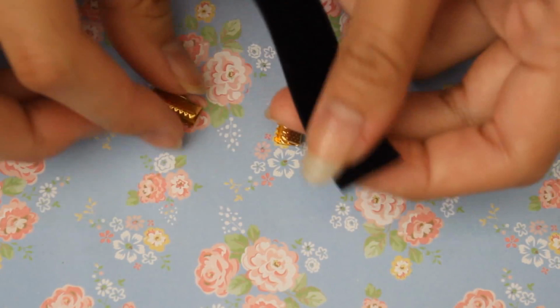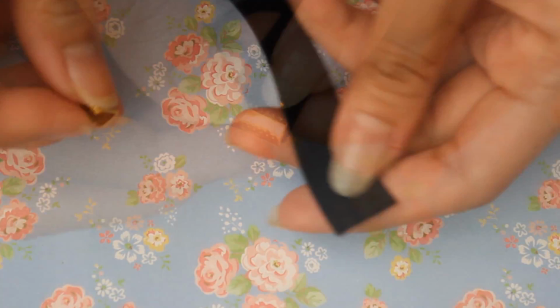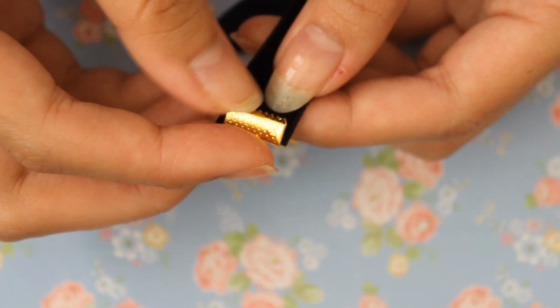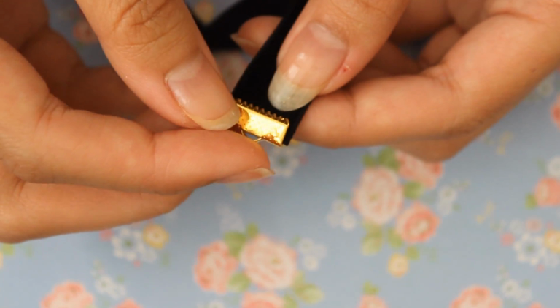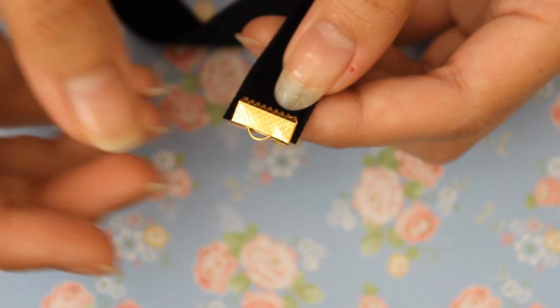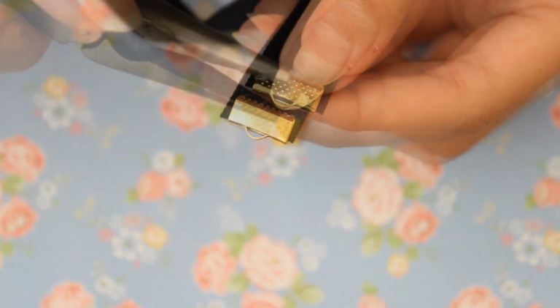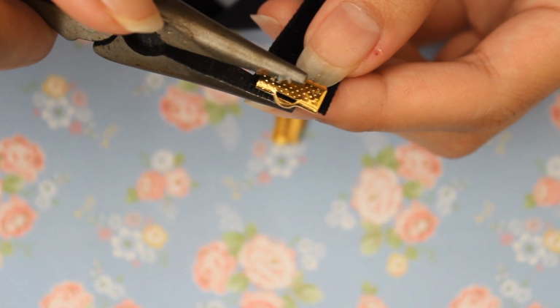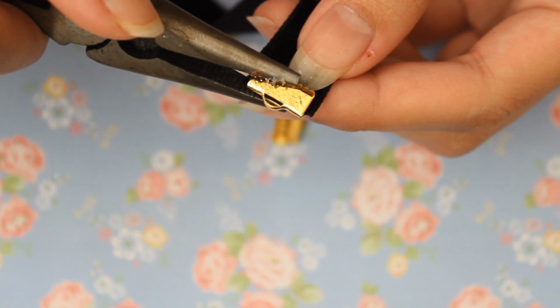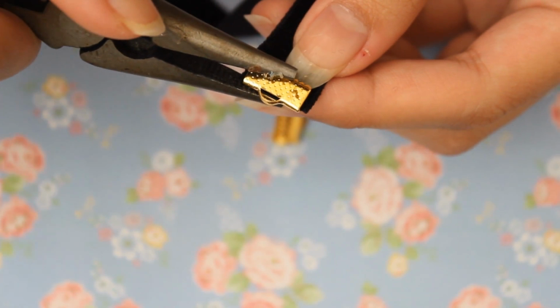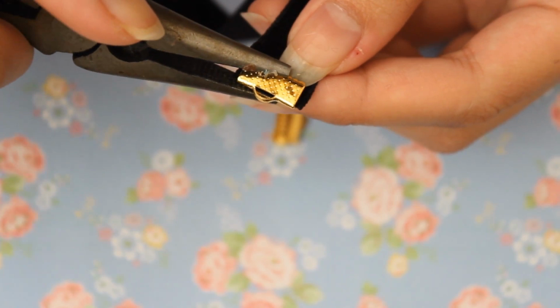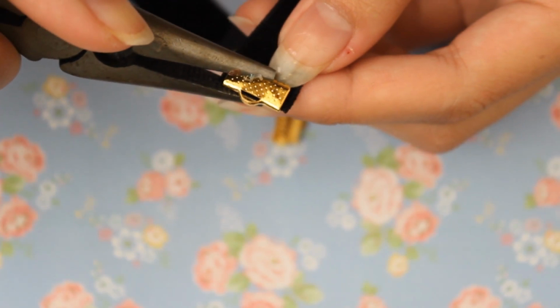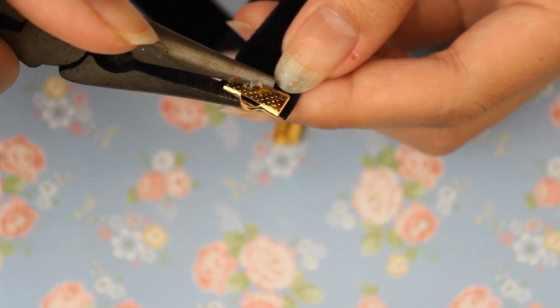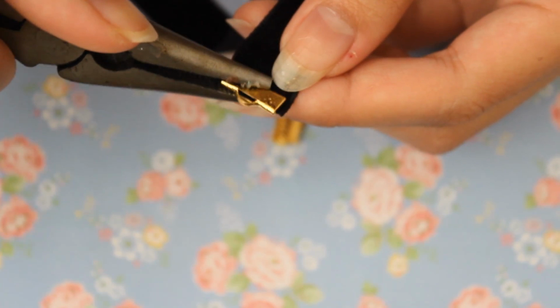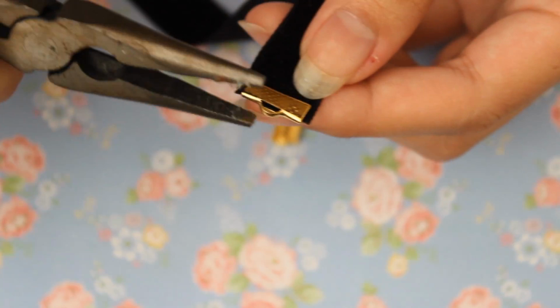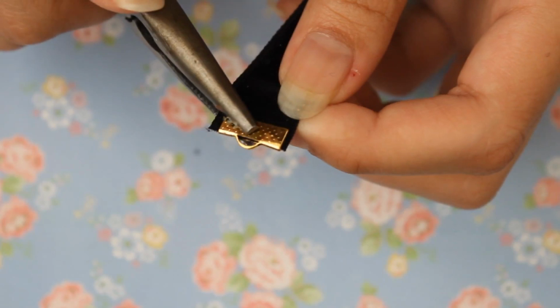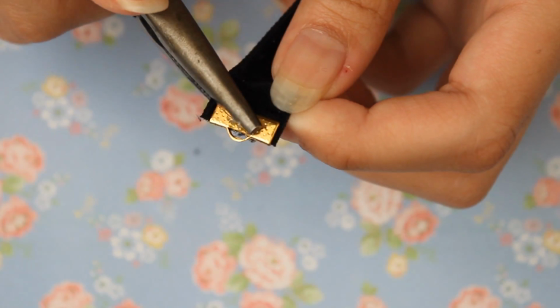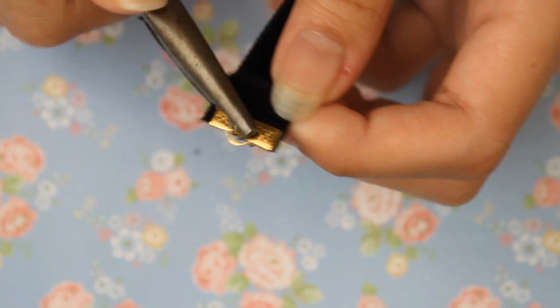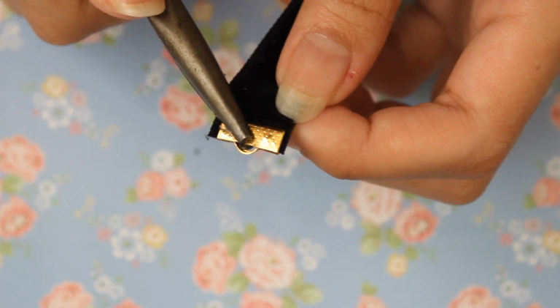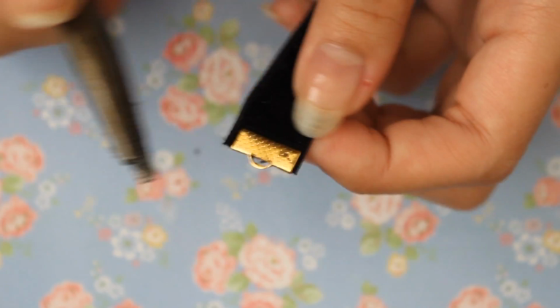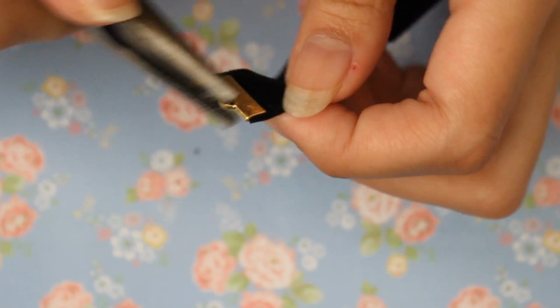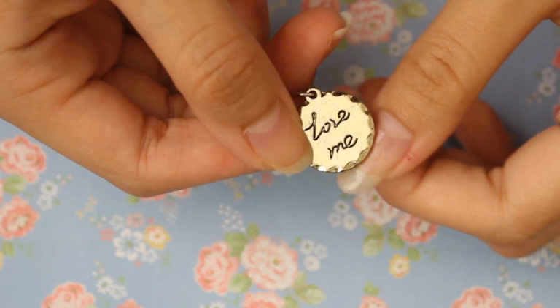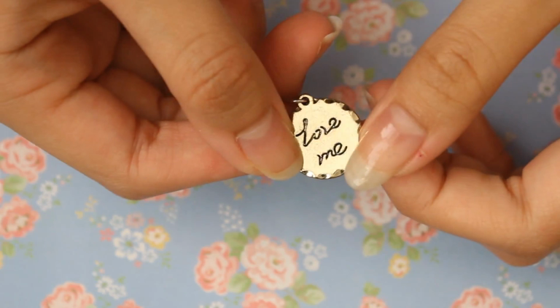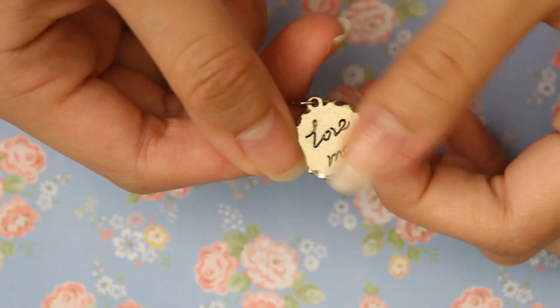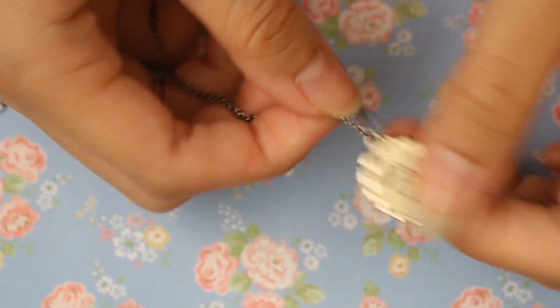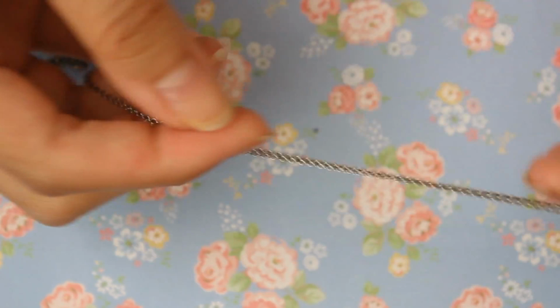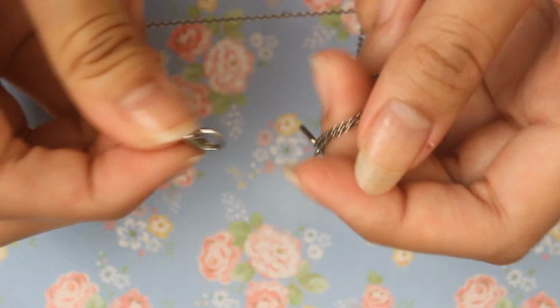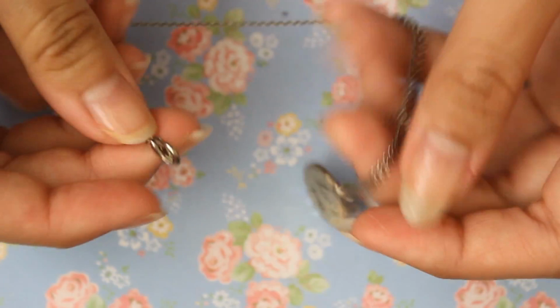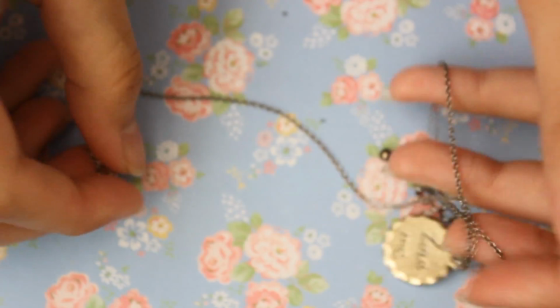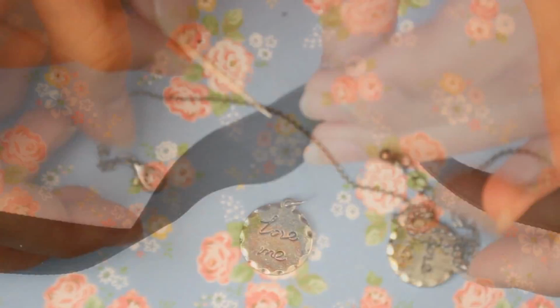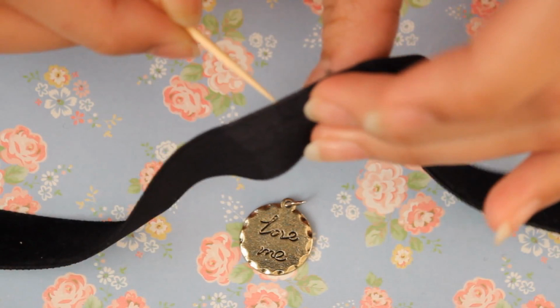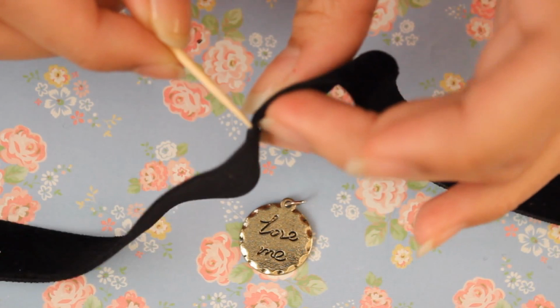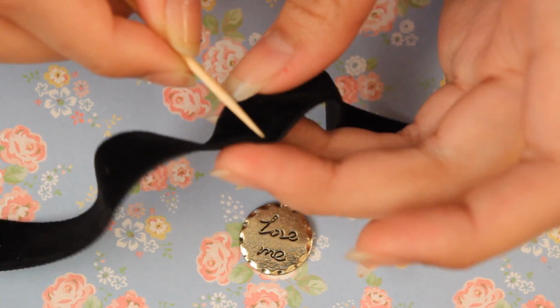Now you want to clamp down the ends of the ribbons with your pliers. Remove the charm from your necklace. Then taking a toothpick,